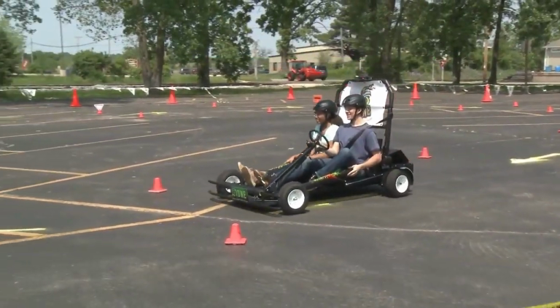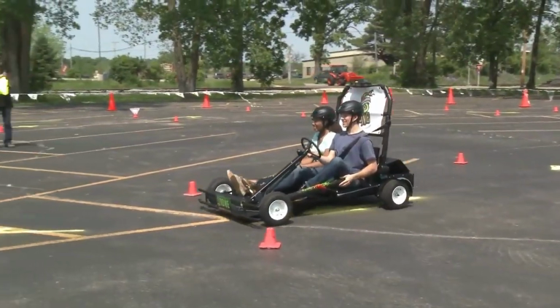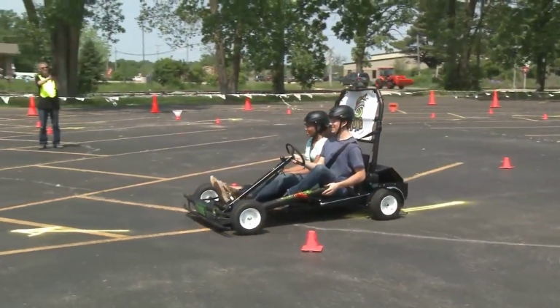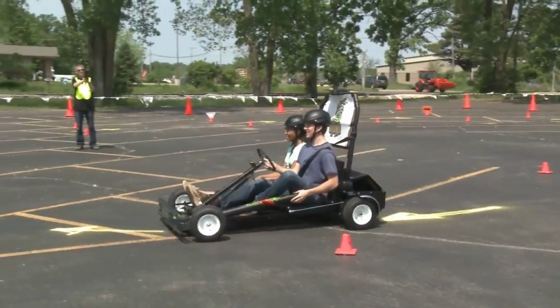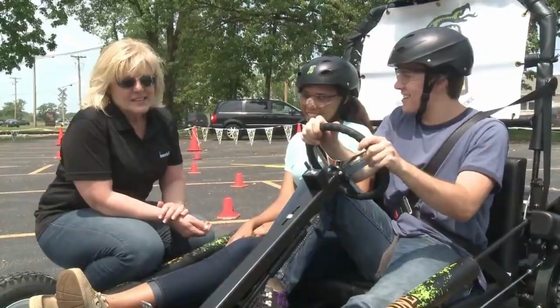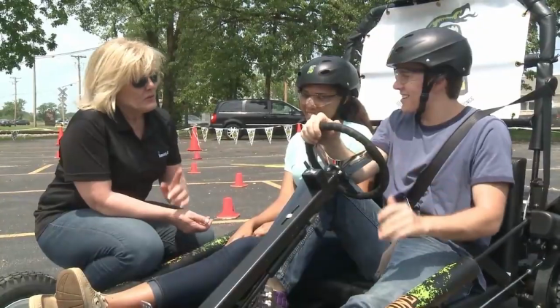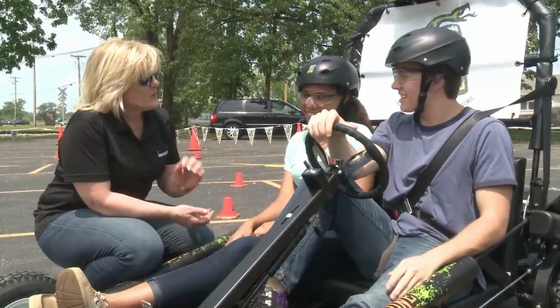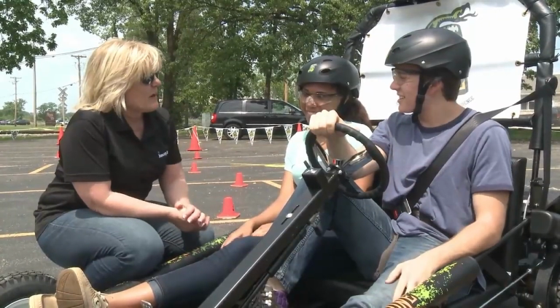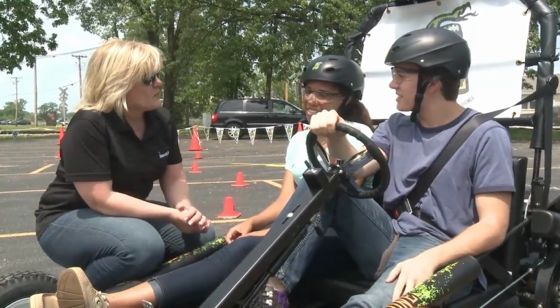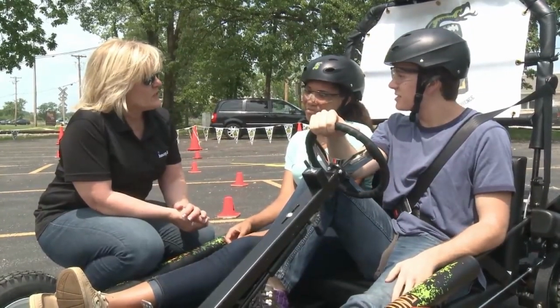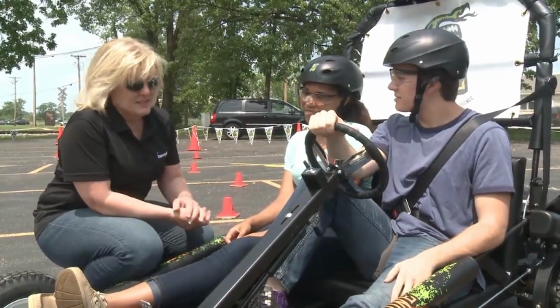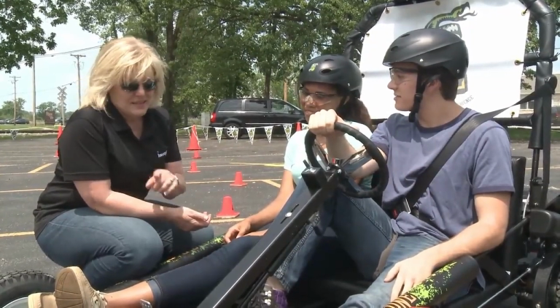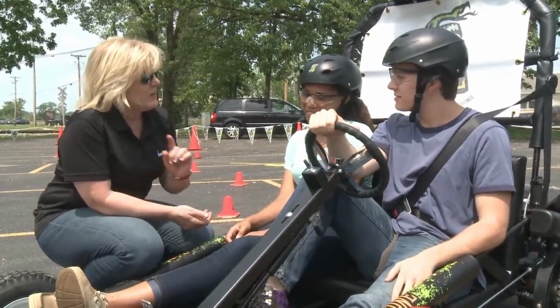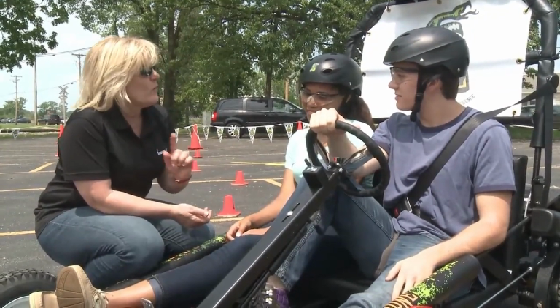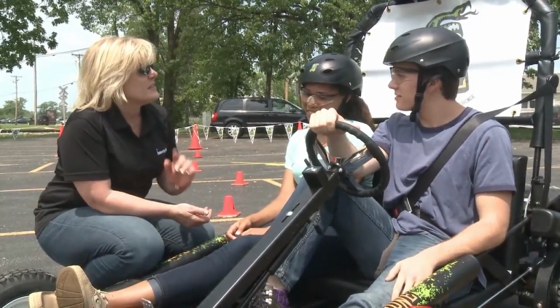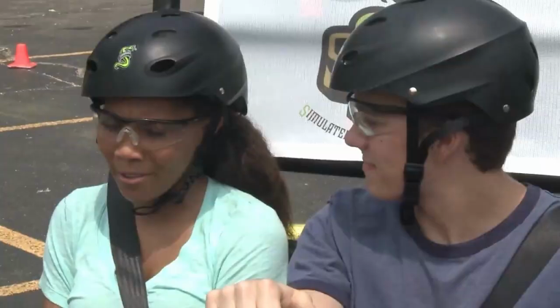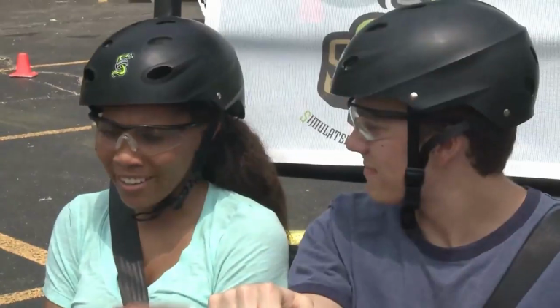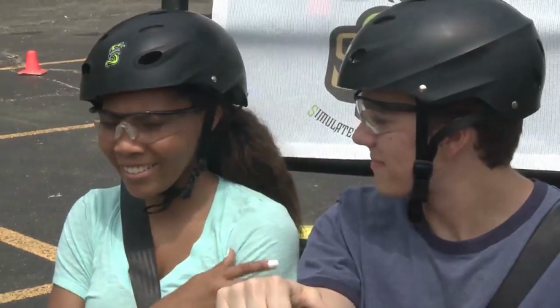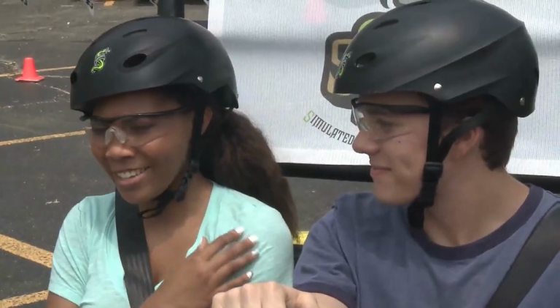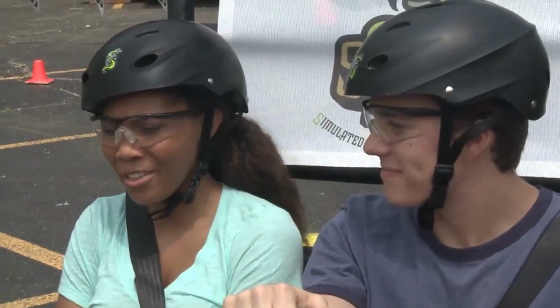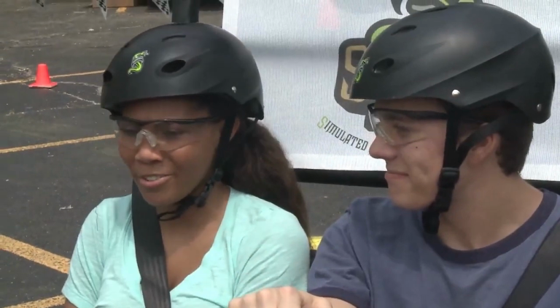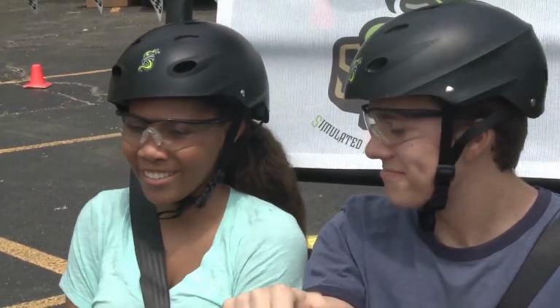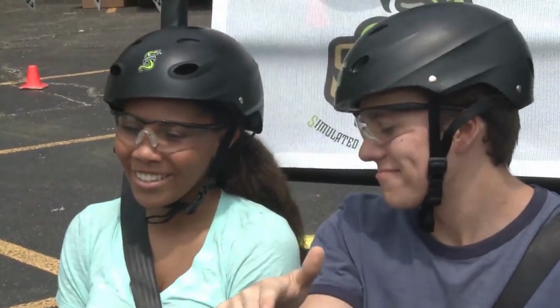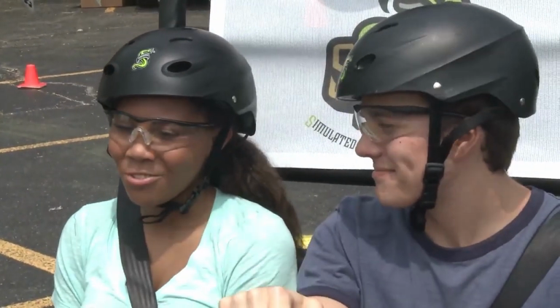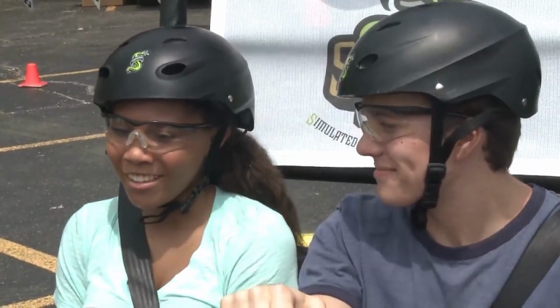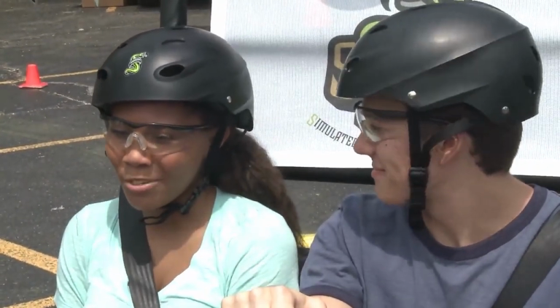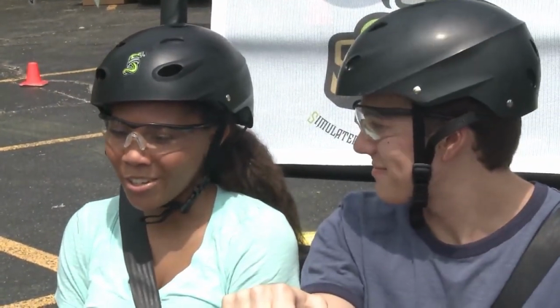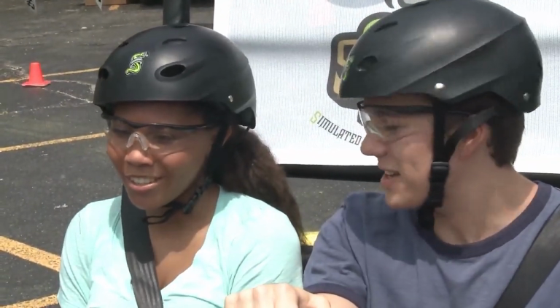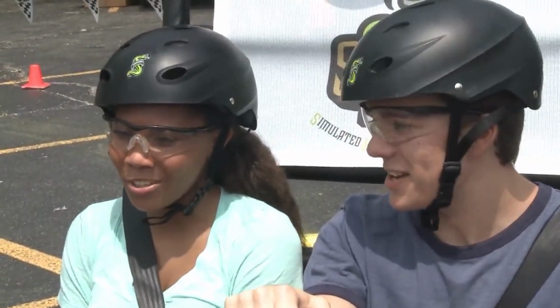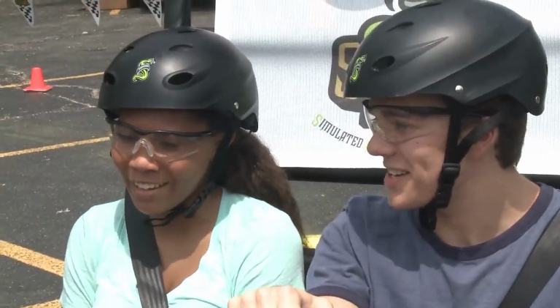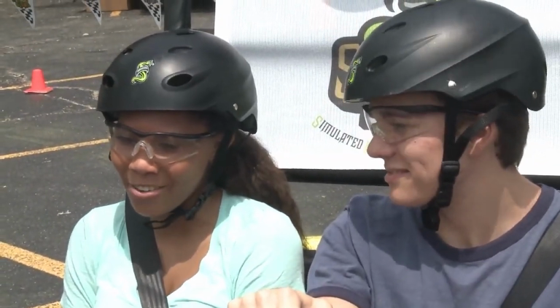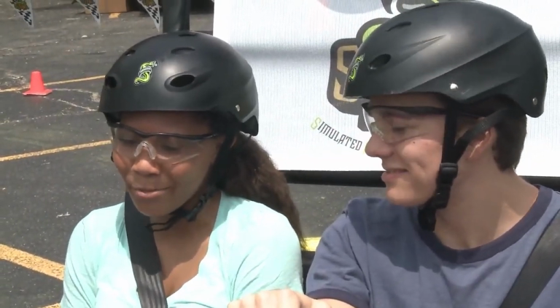SYDNEY has a bench seat with room for a driver and passenger to maximize audience participation and engagement, and to help you address the dangers of driving impaired and riding with an impaired driver.